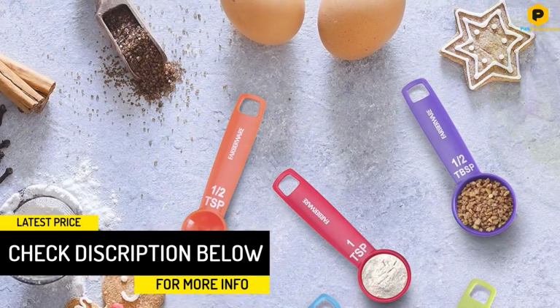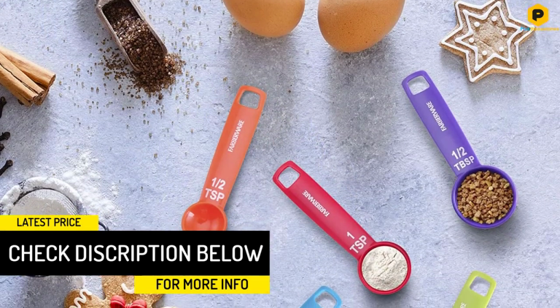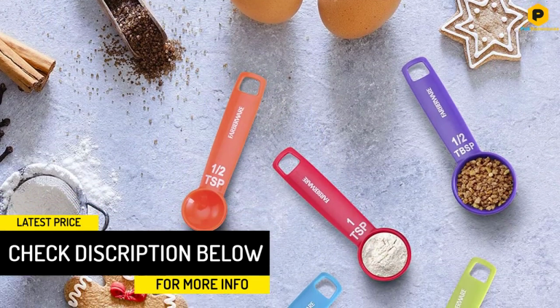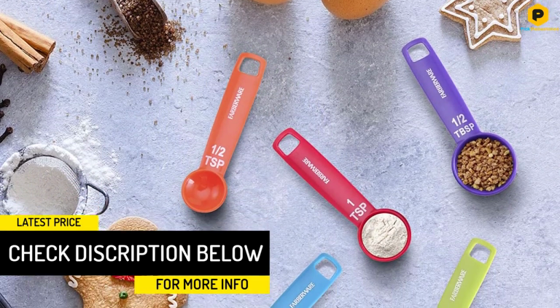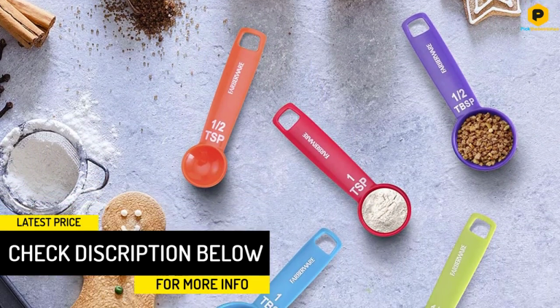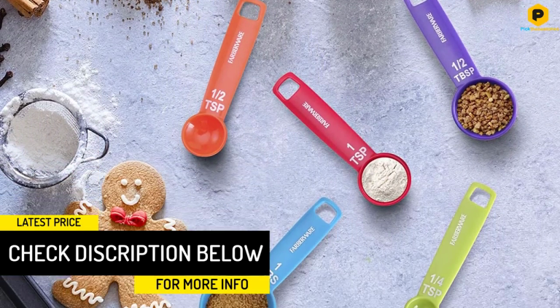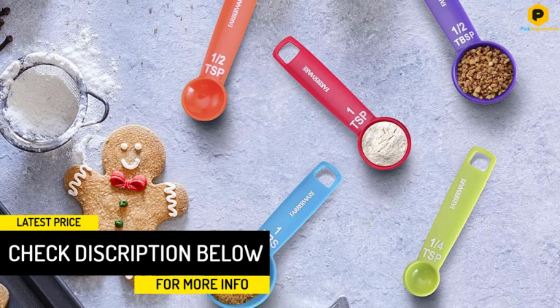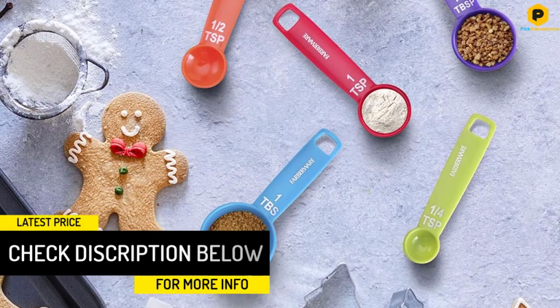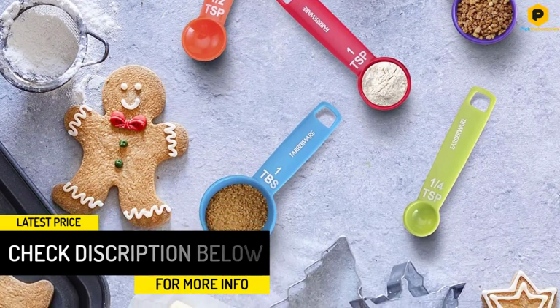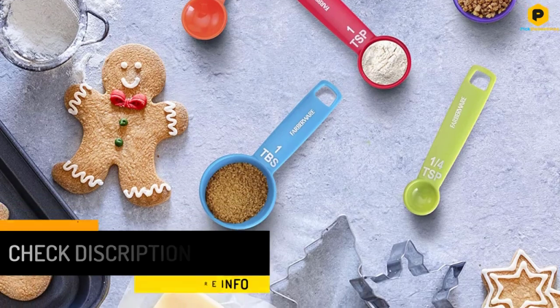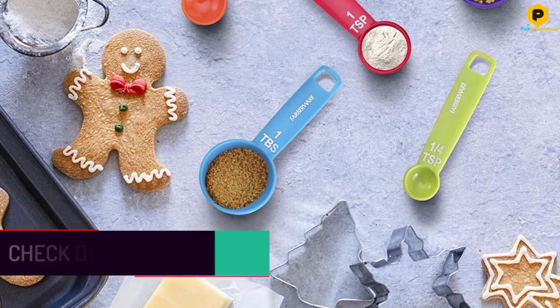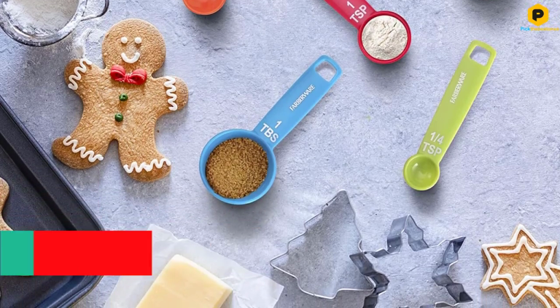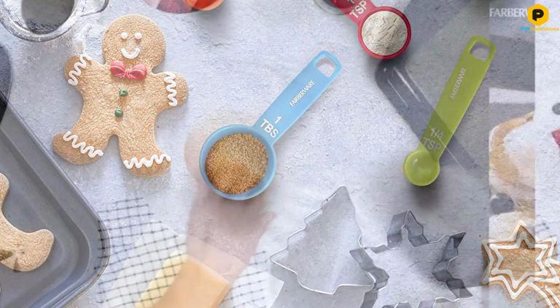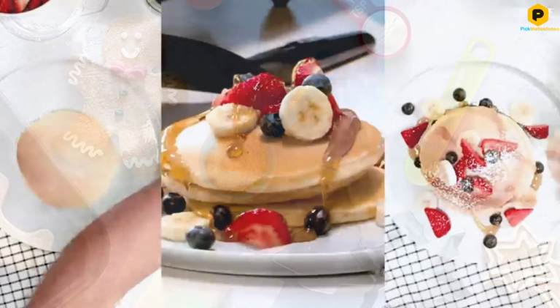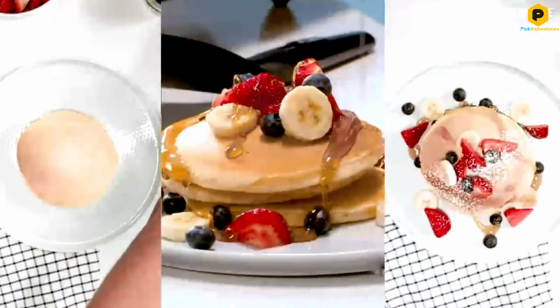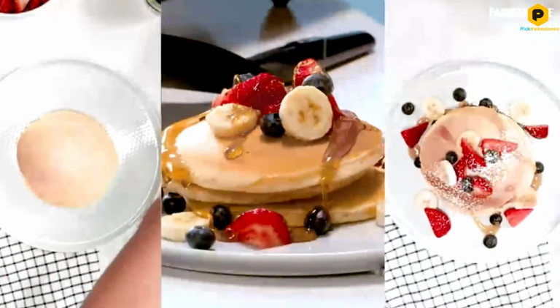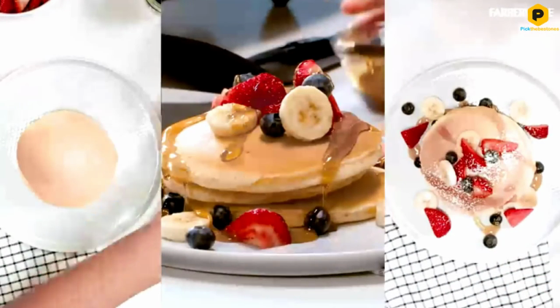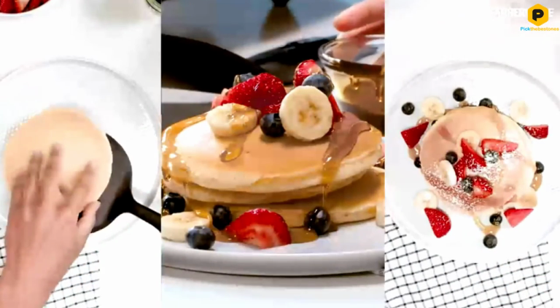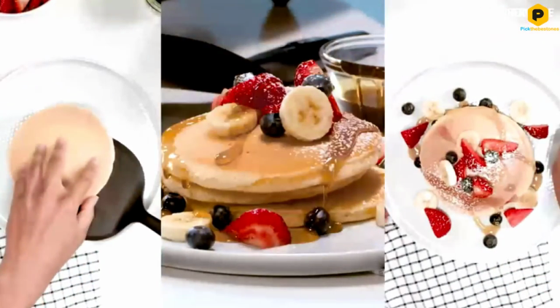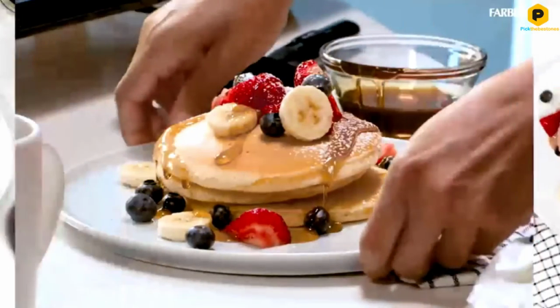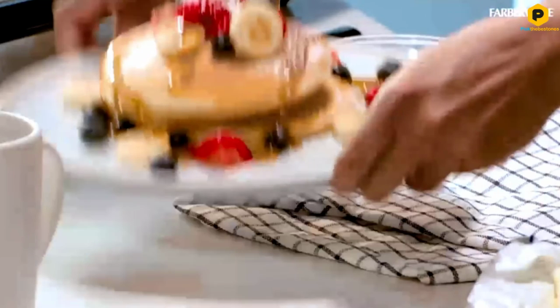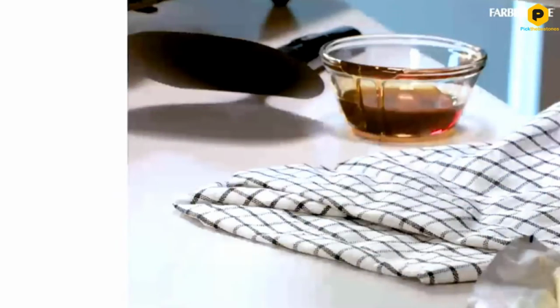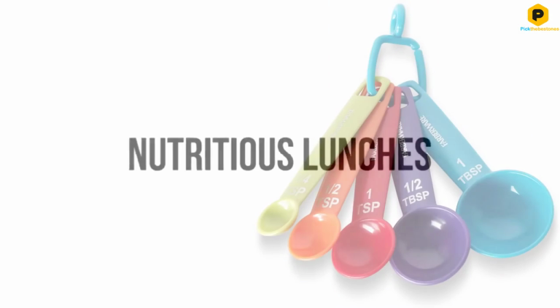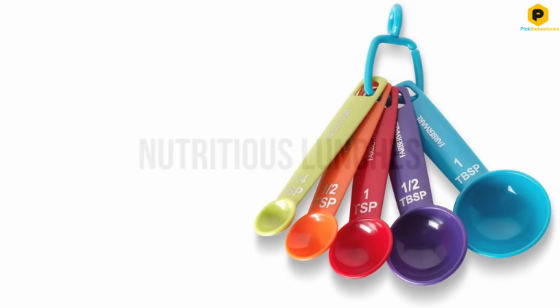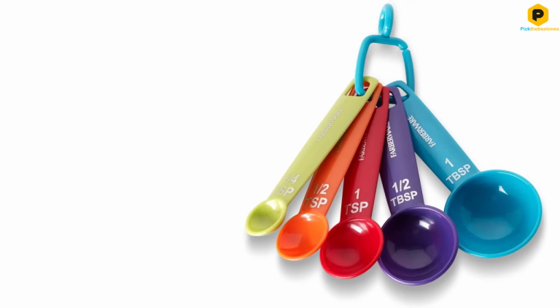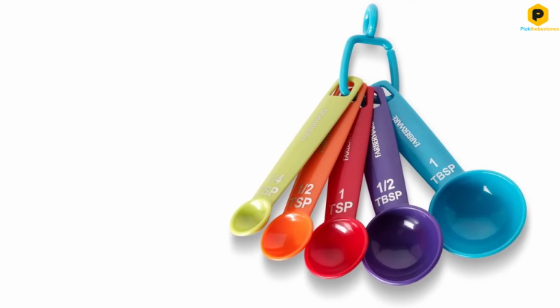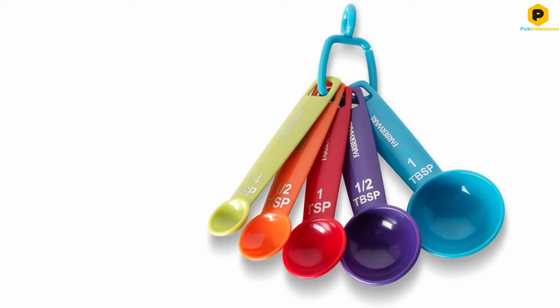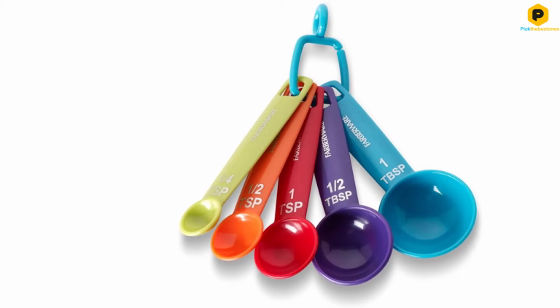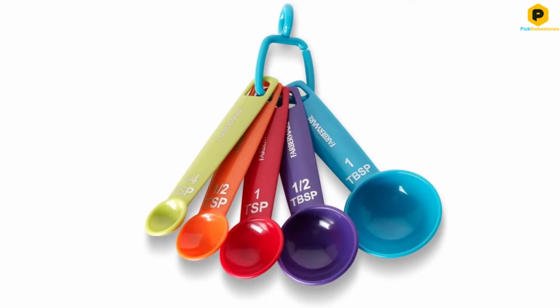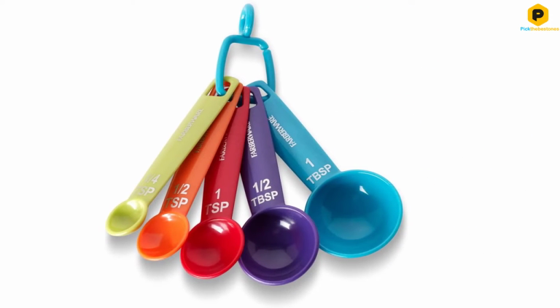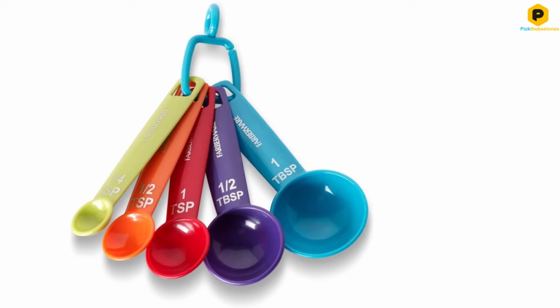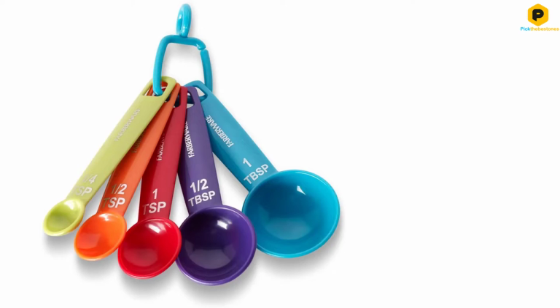The set includes a 1 quarter teaspoon, 1 half teaspoon, 1 teaspoon, 1 half tablespoon, and 1 tablespoon, and it comes on a detachable ring to keep the spoons neatly together. They're also dishwasher safe.